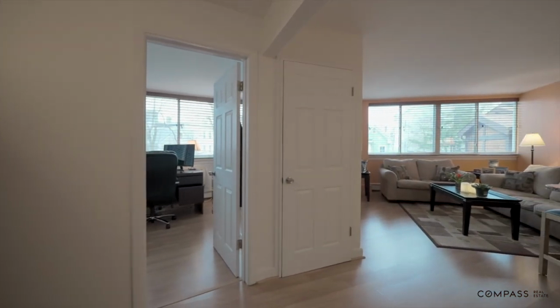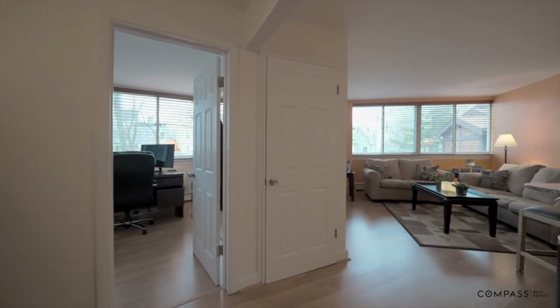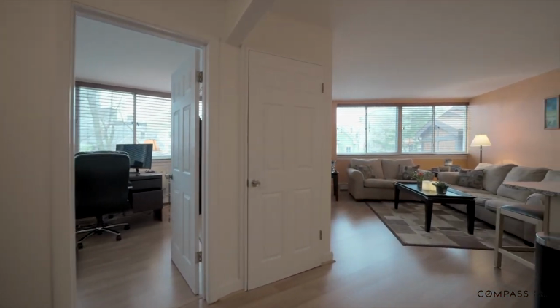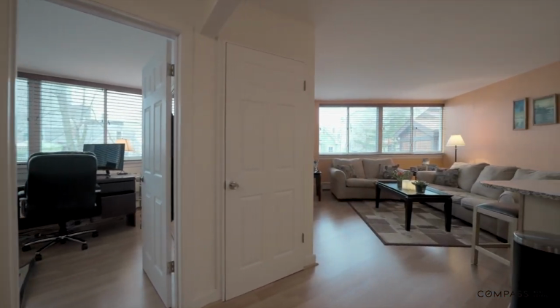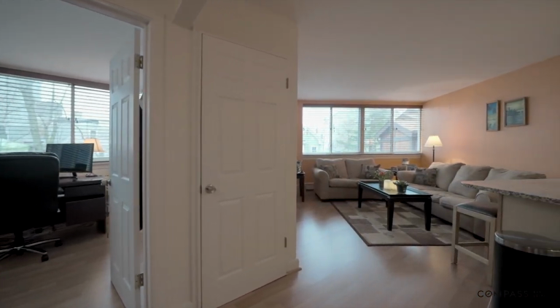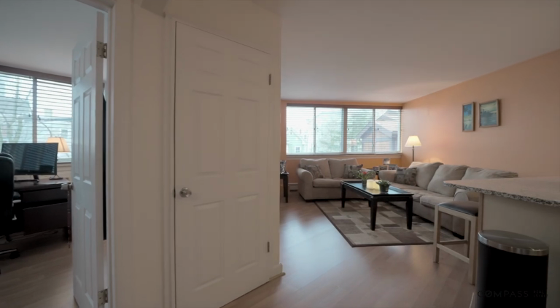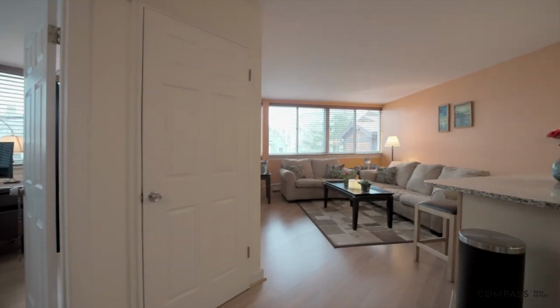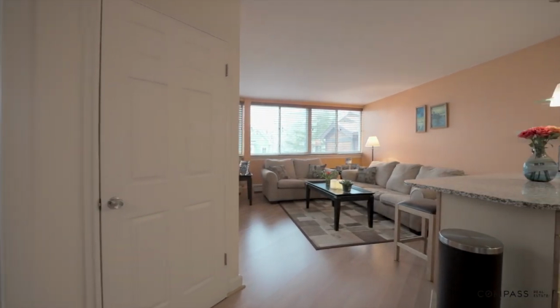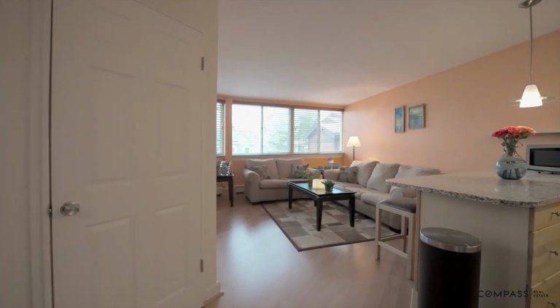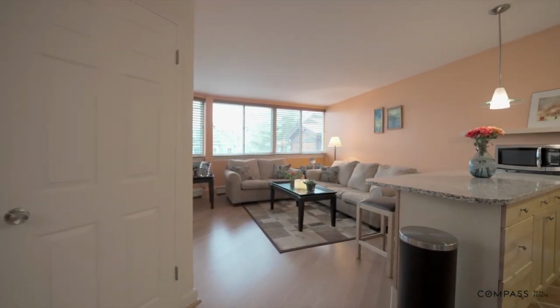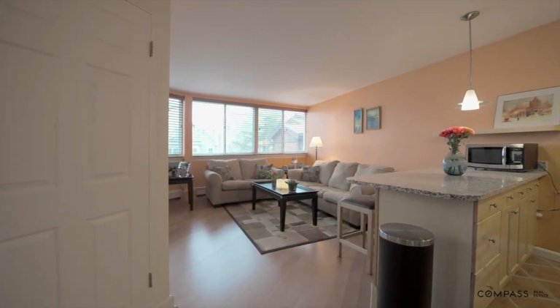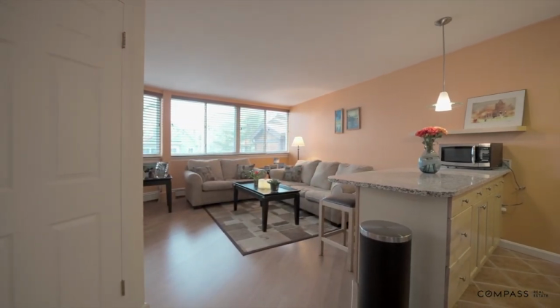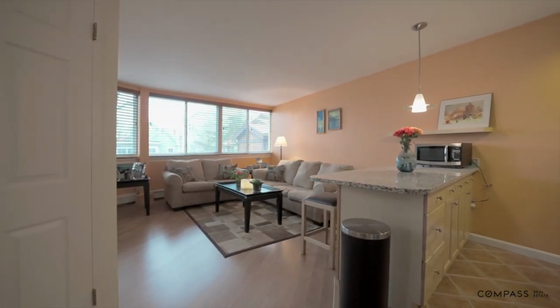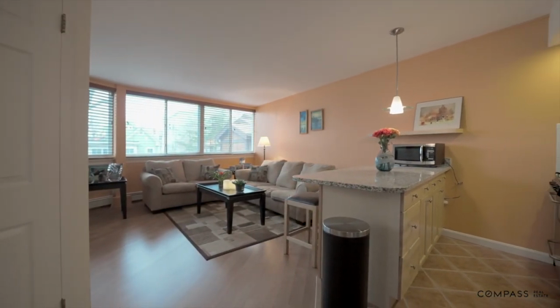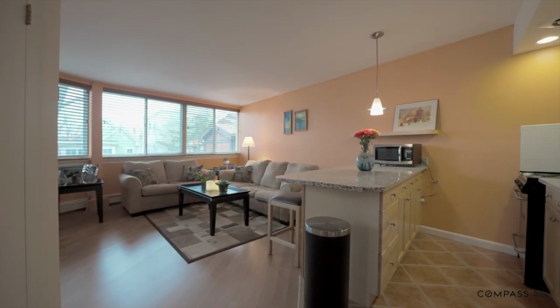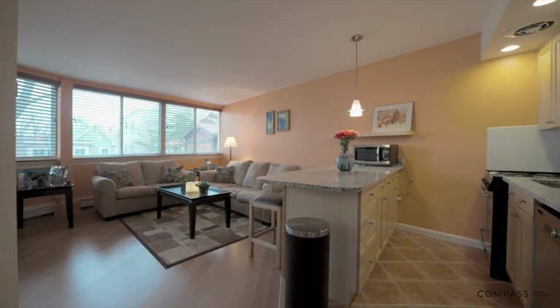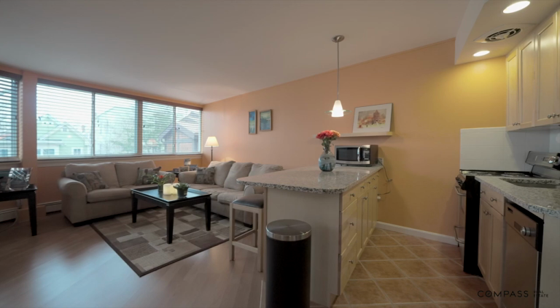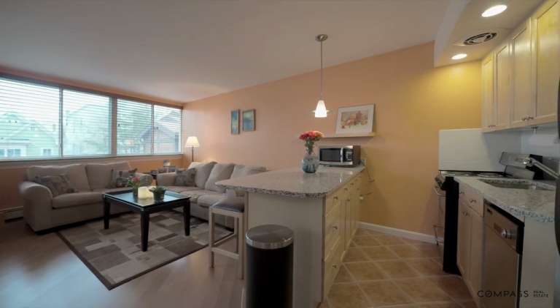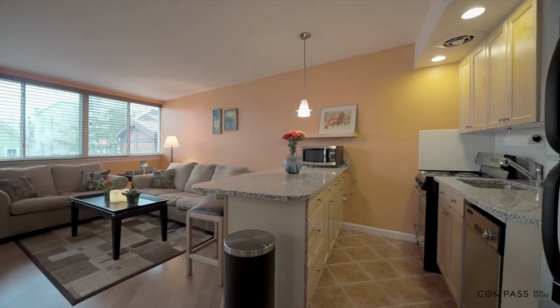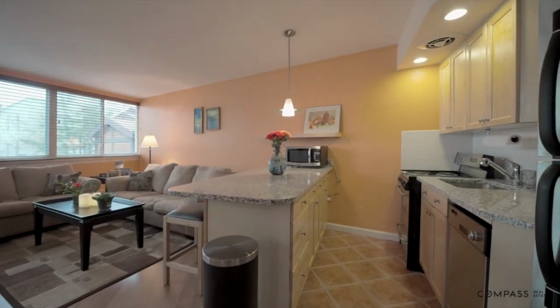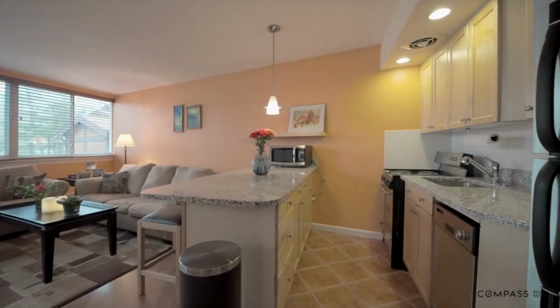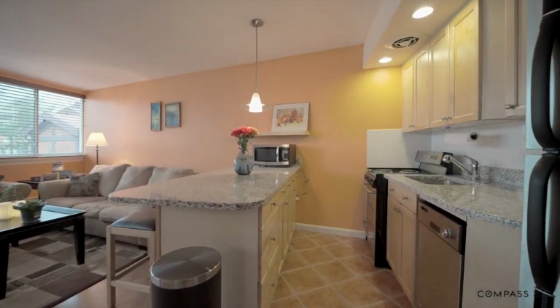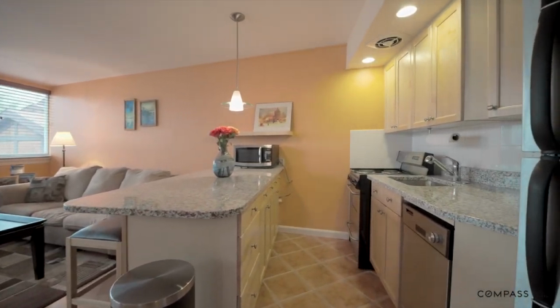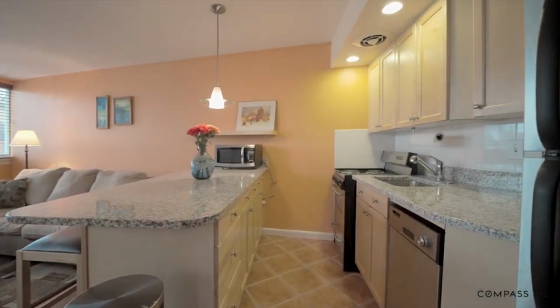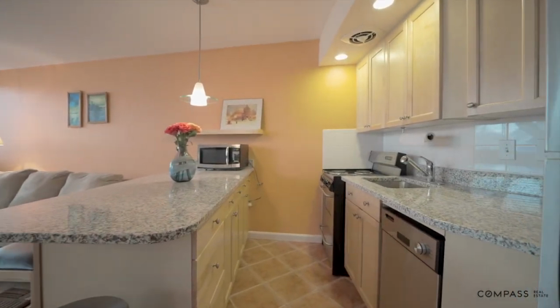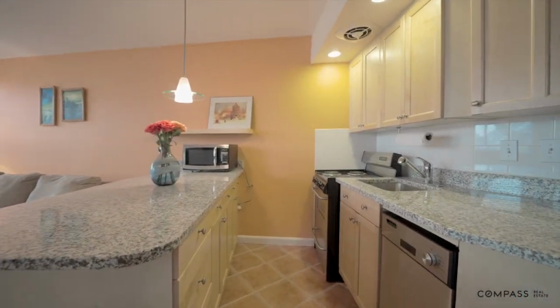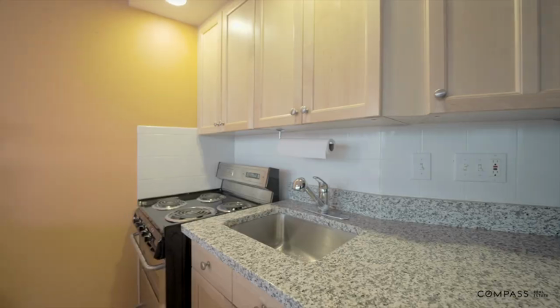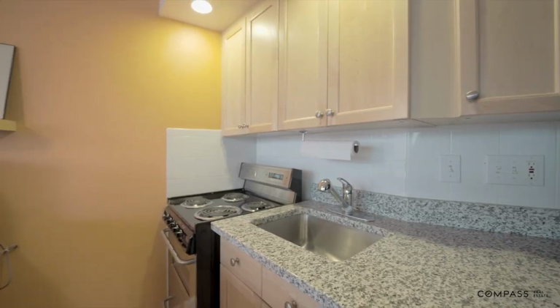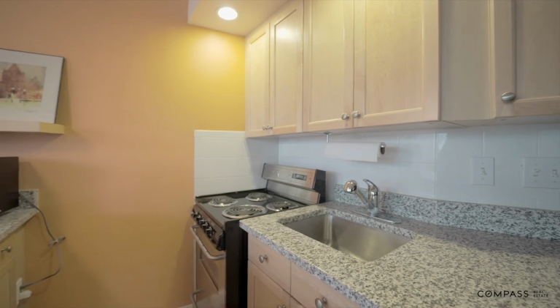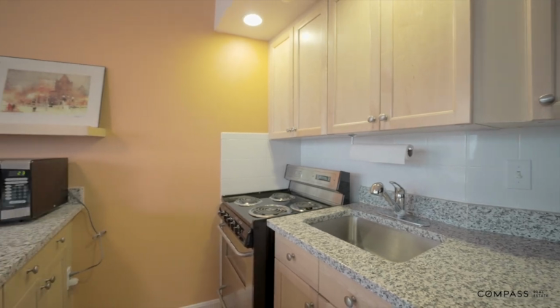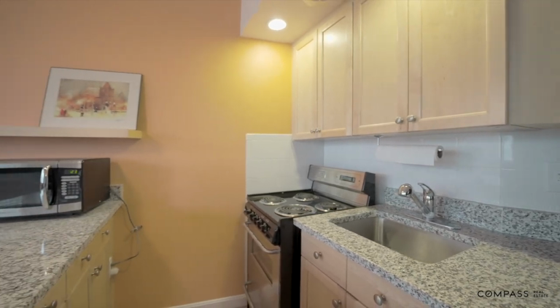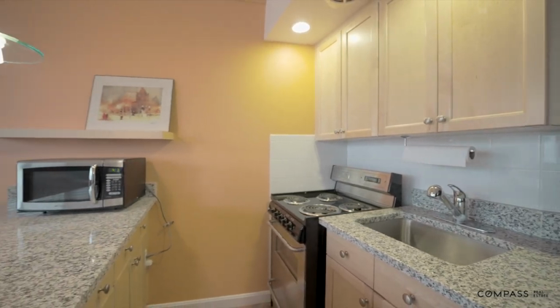Welcome to 516 Green Street Unit 2C in popular Cambridge, Massachusetts. This second floor unit has a chic open floor plan with a spectacular wall of windows in each room, with custom wooden blinds throughout.